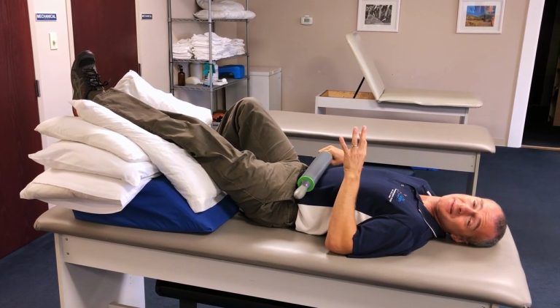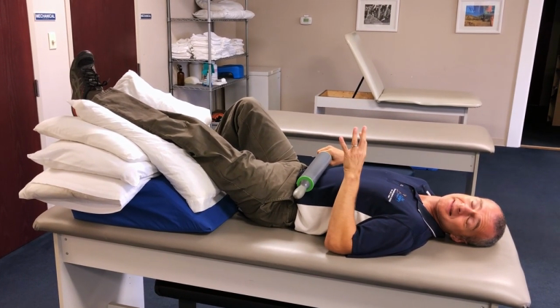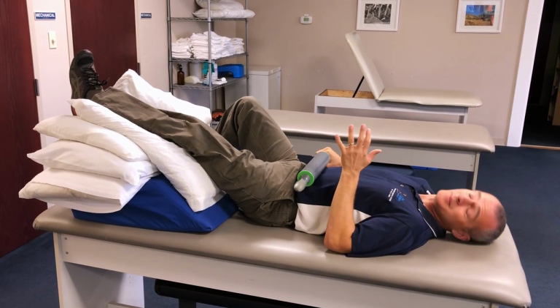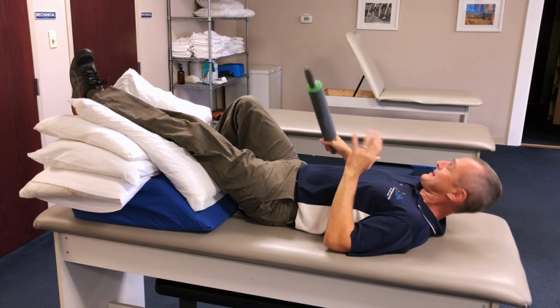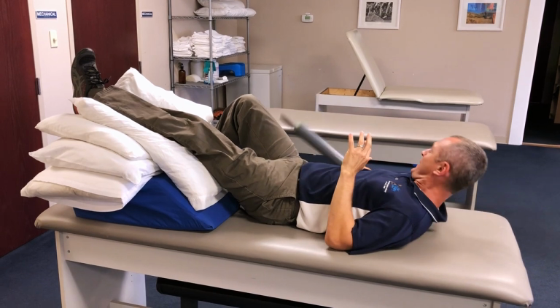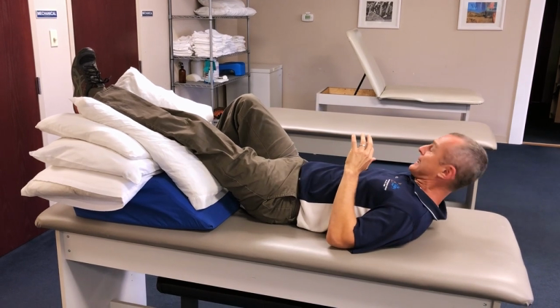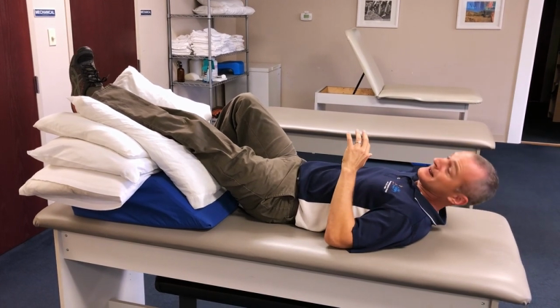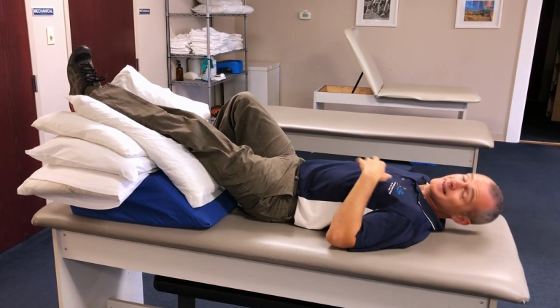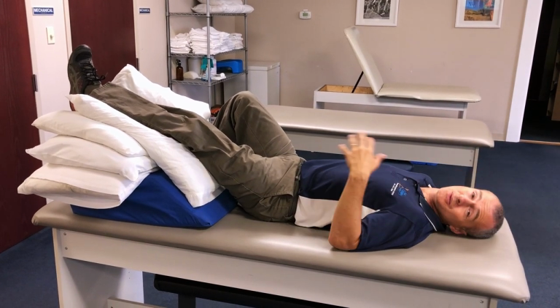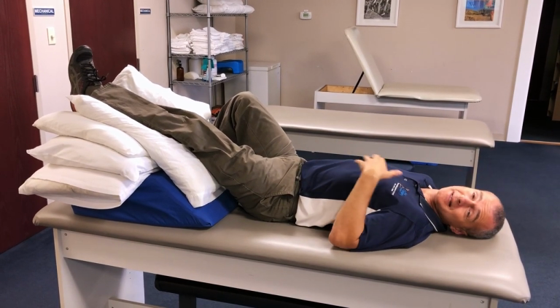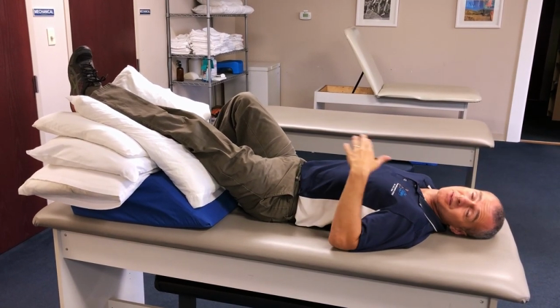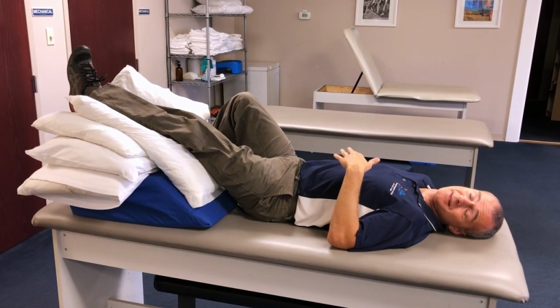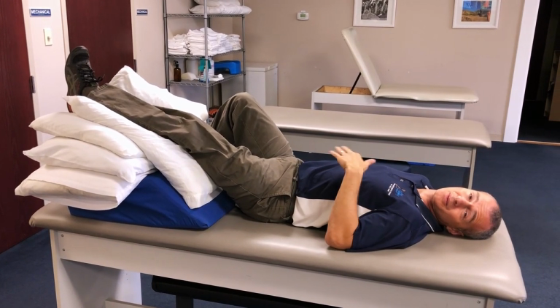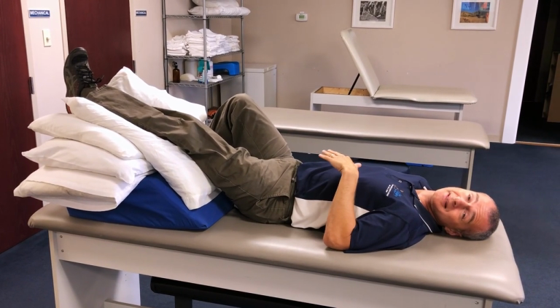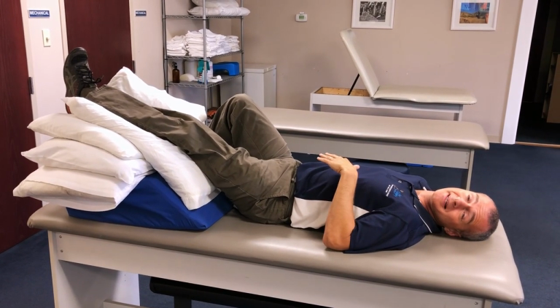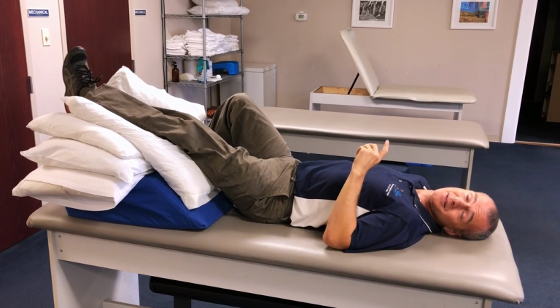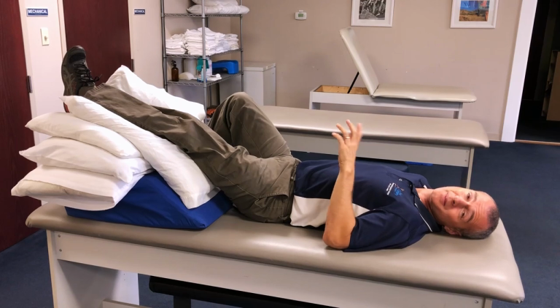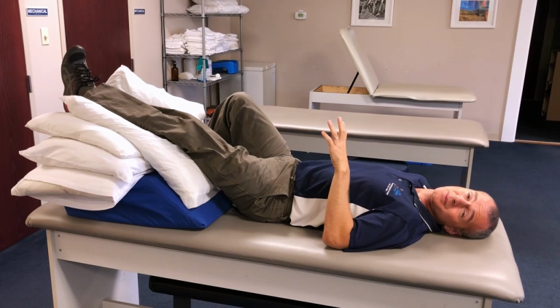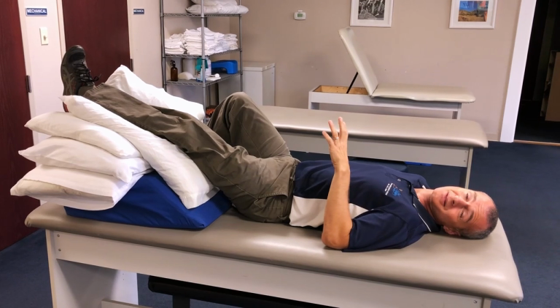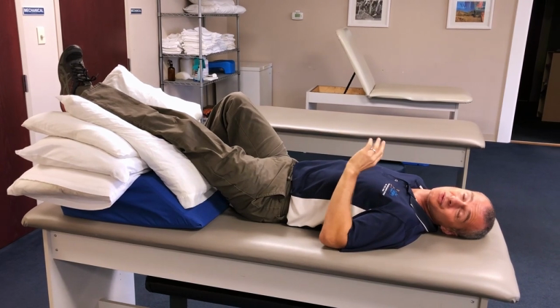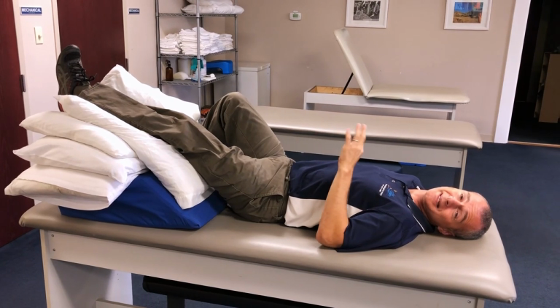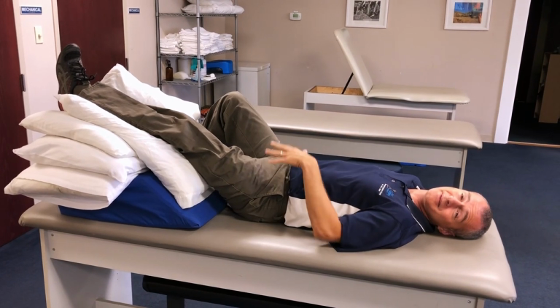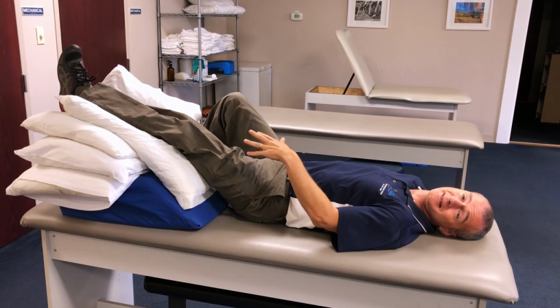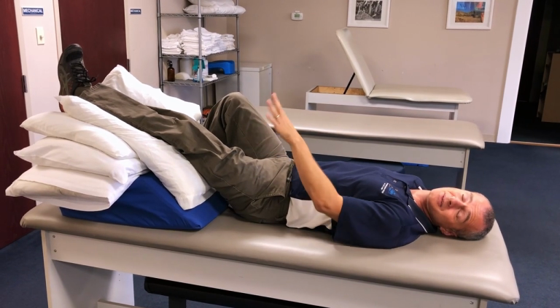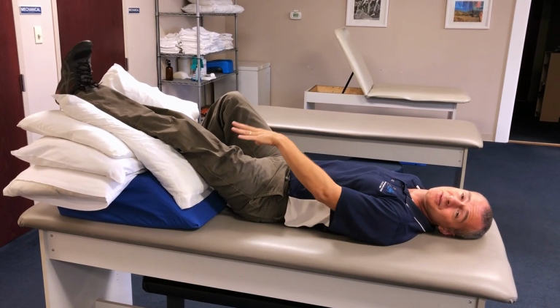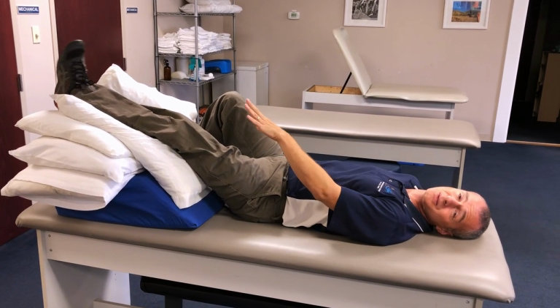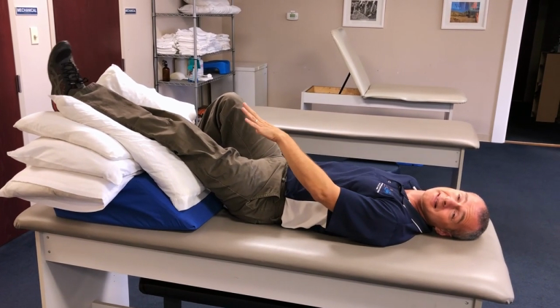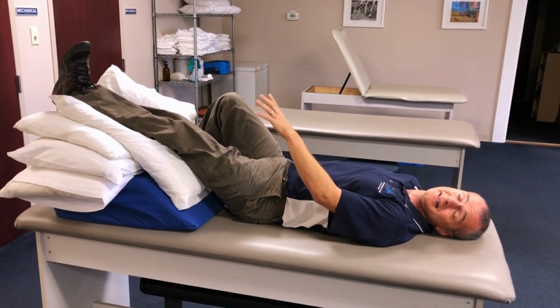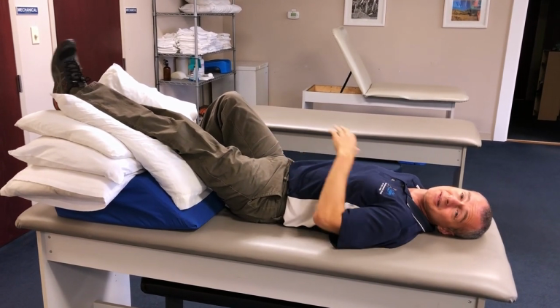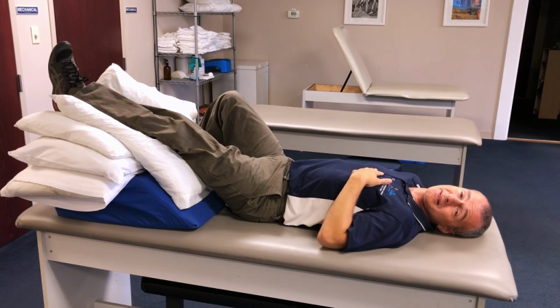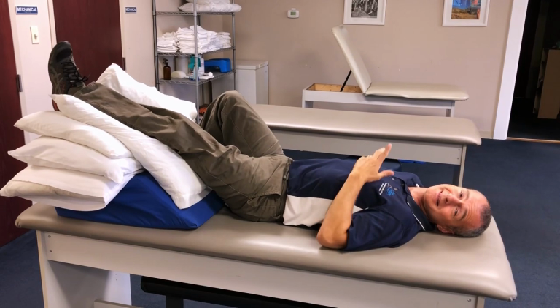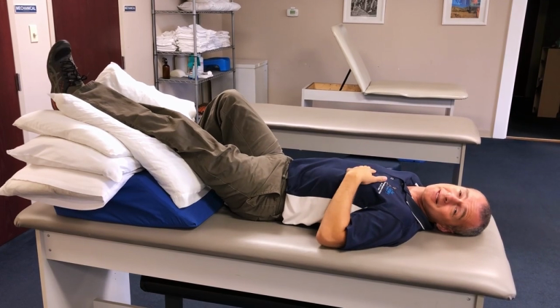Then just relax and put the leg down by your side. Do two or three episodes of this throughout the day. This is one of the best ways to truly elevate the leg and reduce swelling in the lower leg. Thanks for watching.